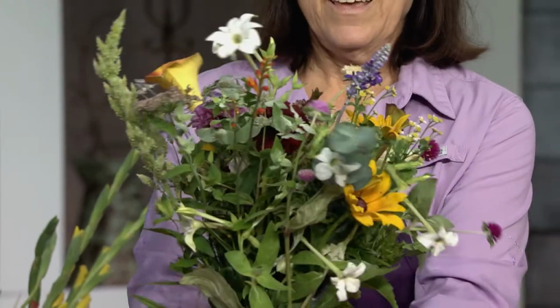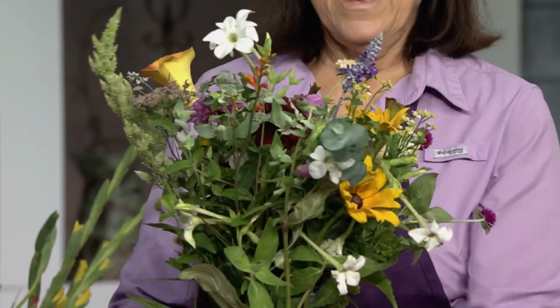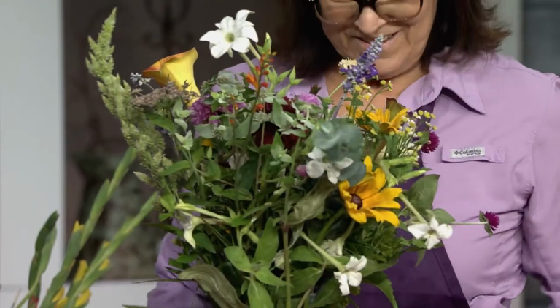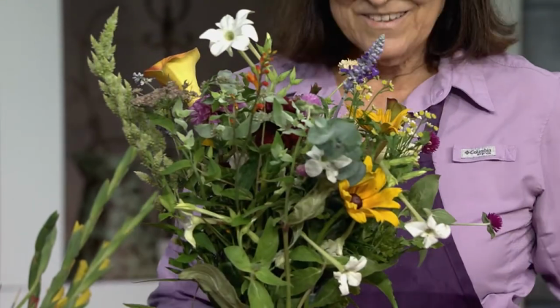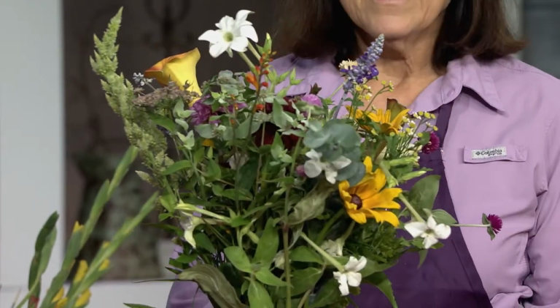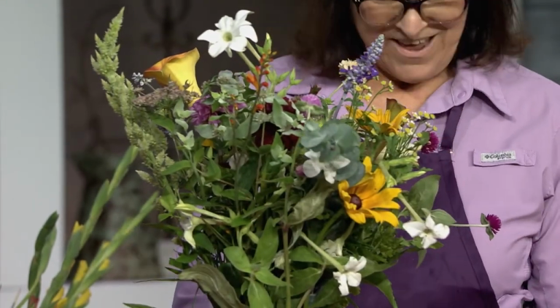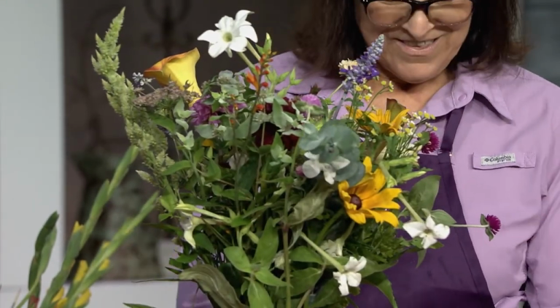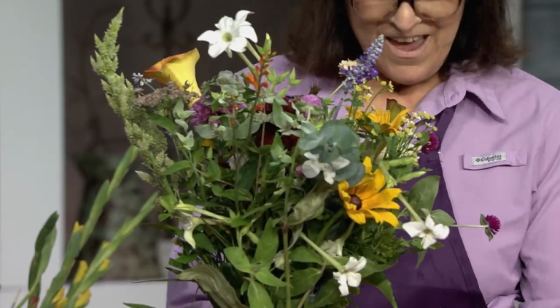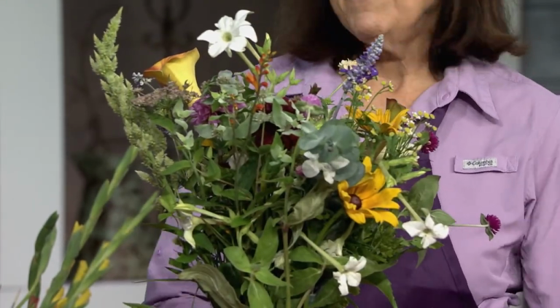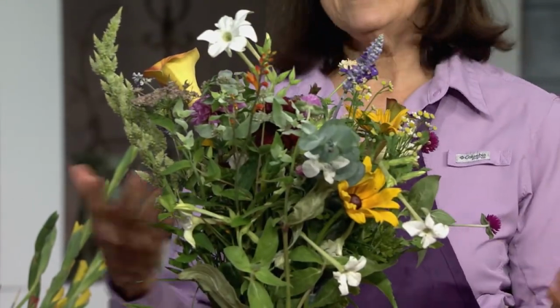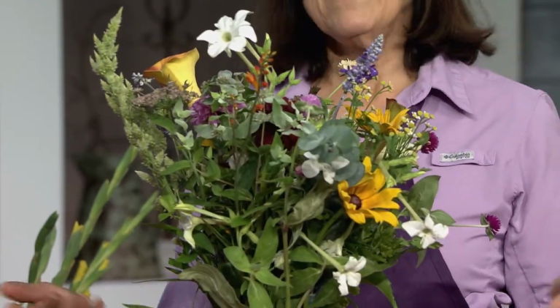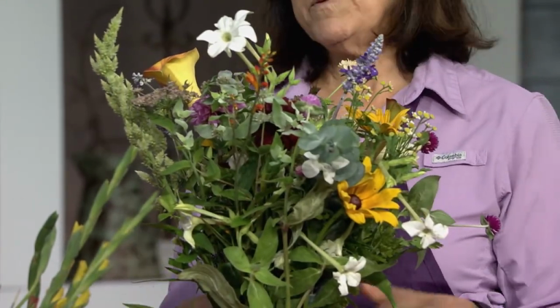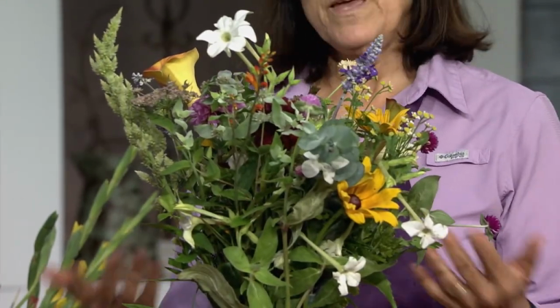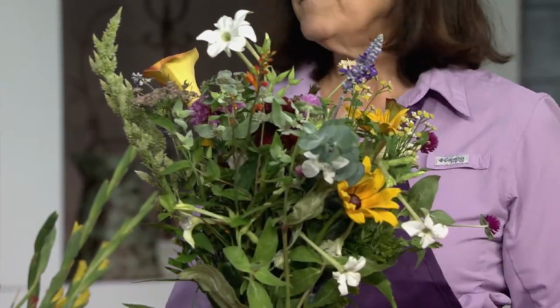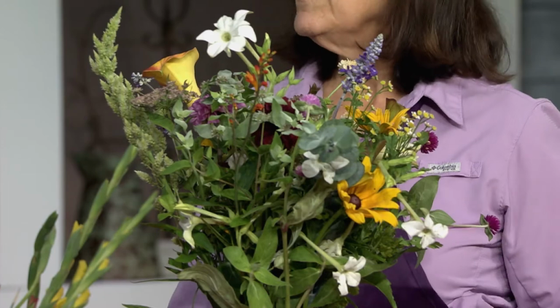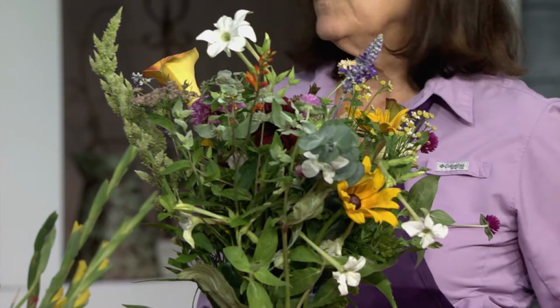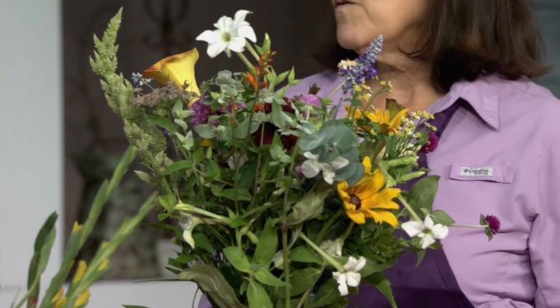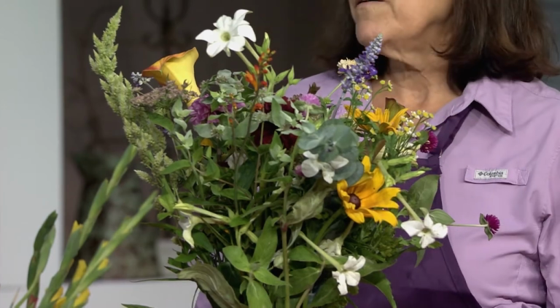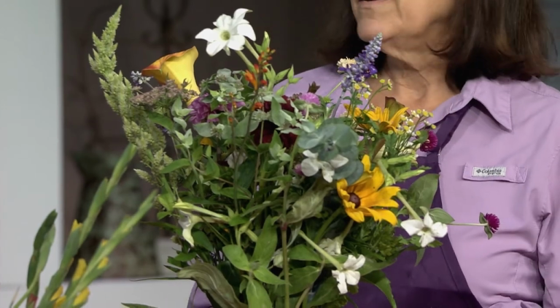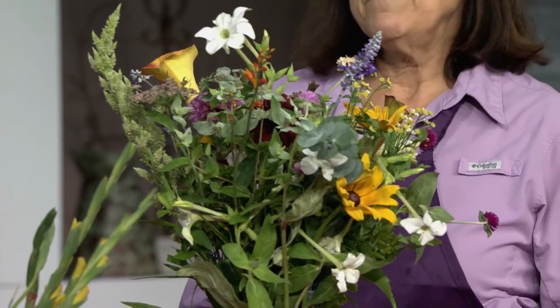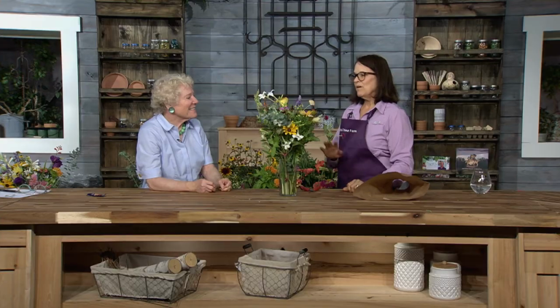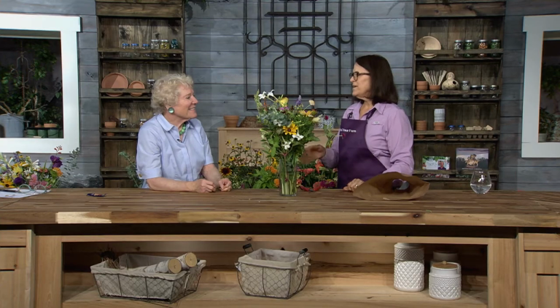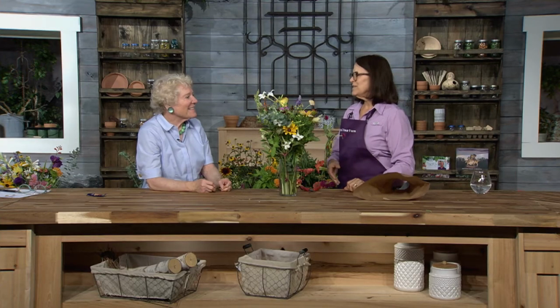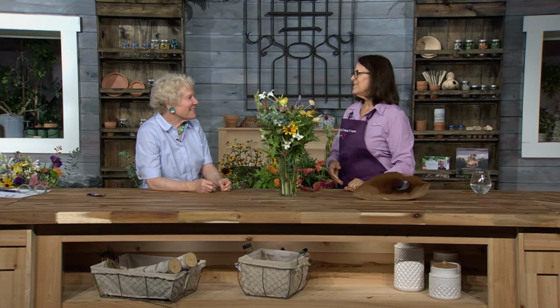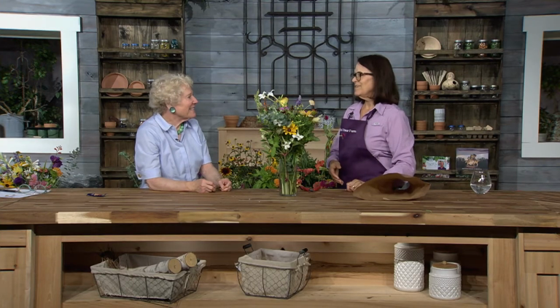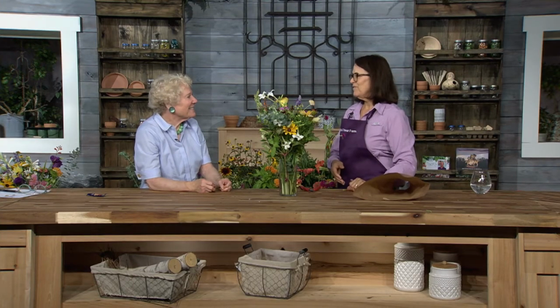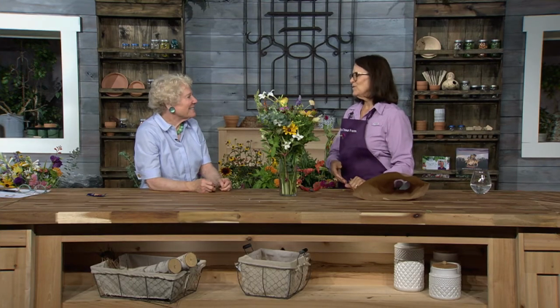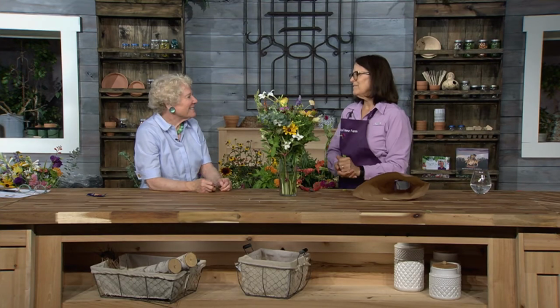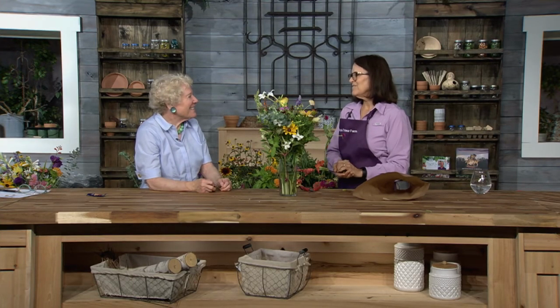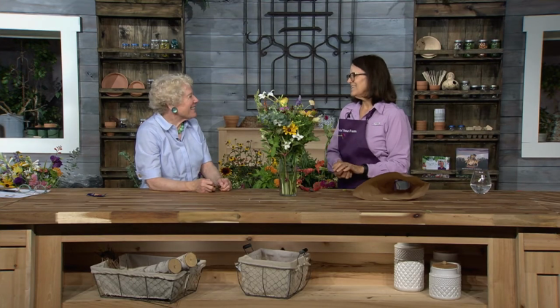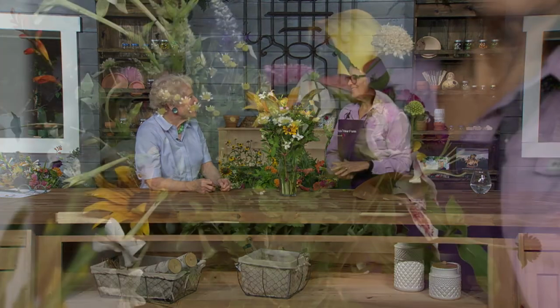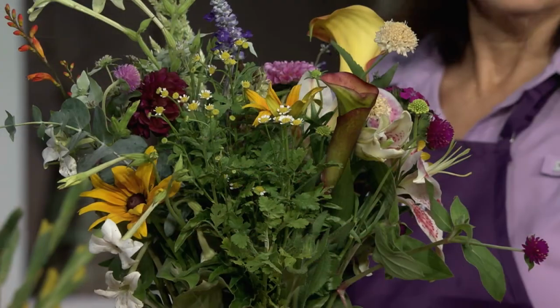It brightens your house. And if you want, some people take them and work with them and make arrangements. They send me photos of them — that's kind of fun.